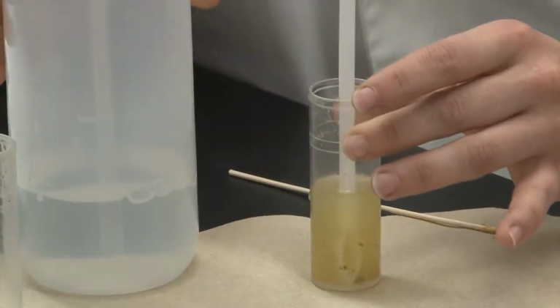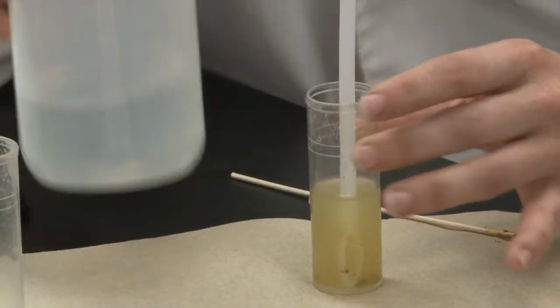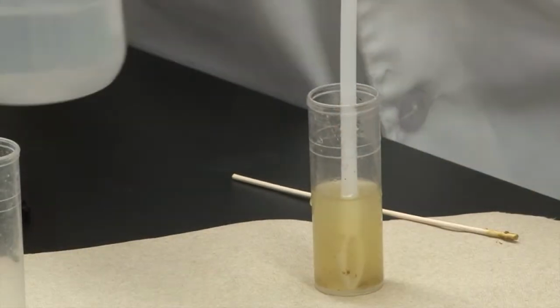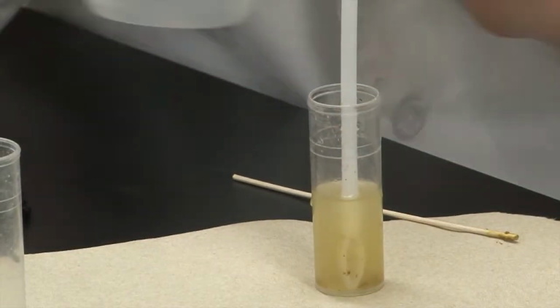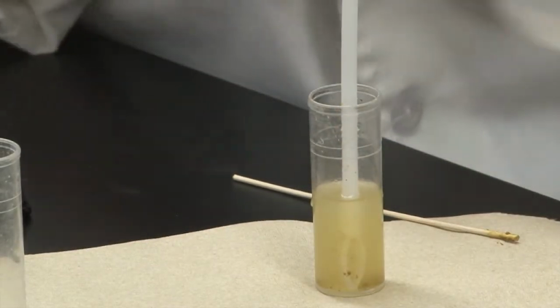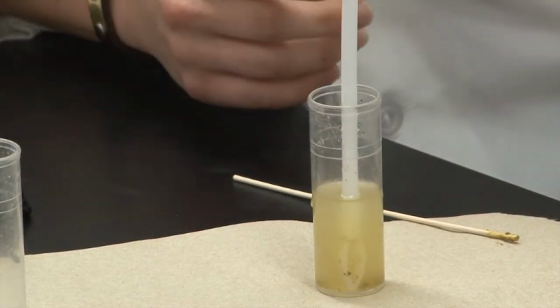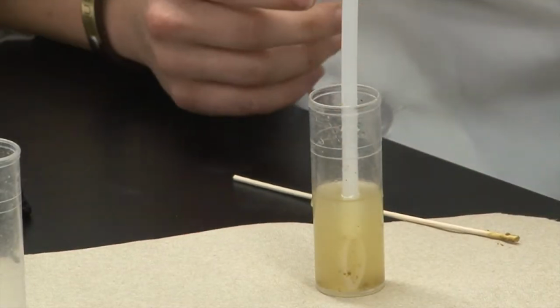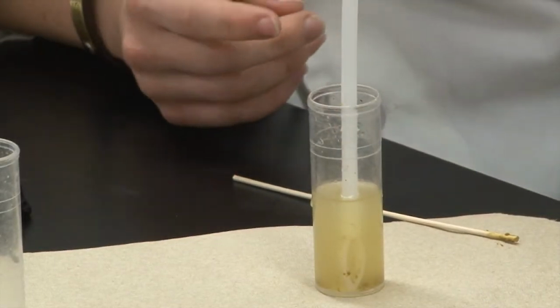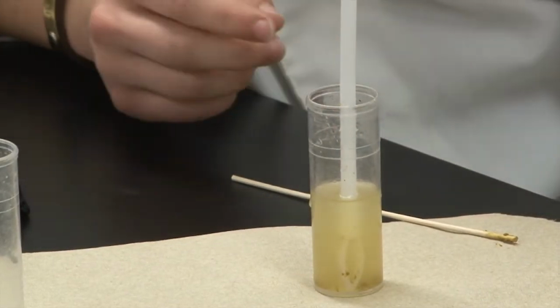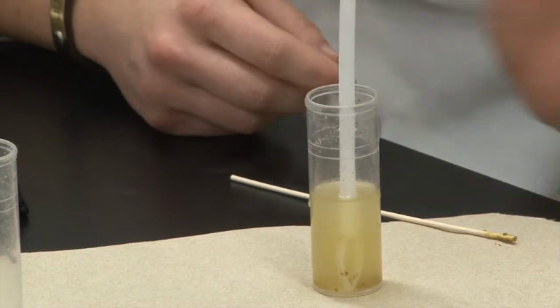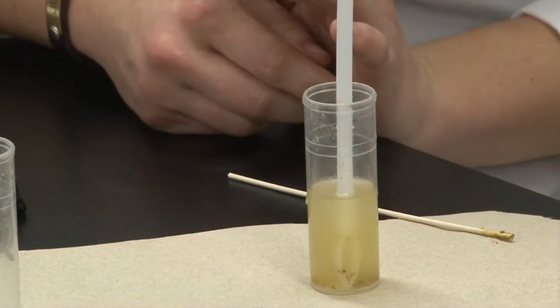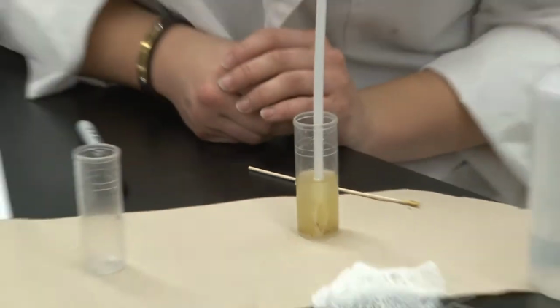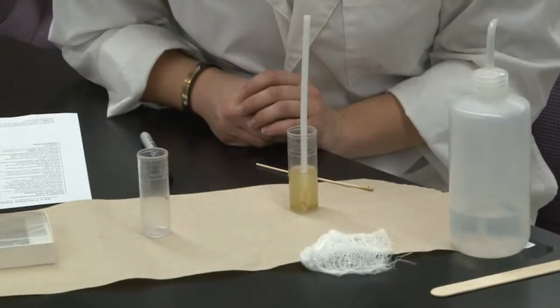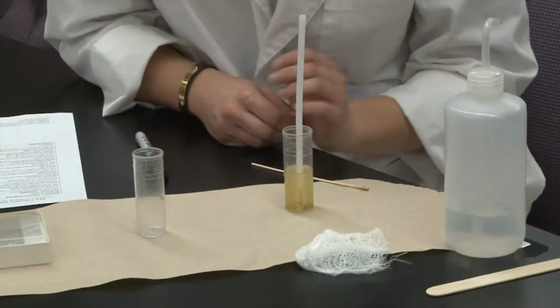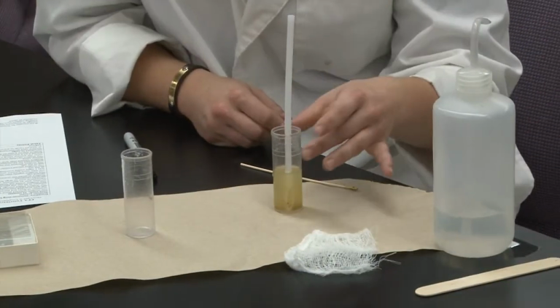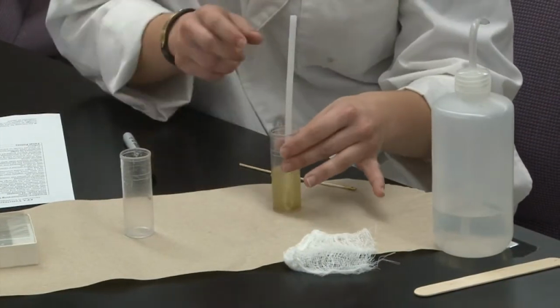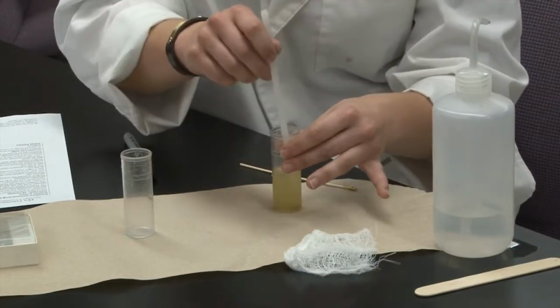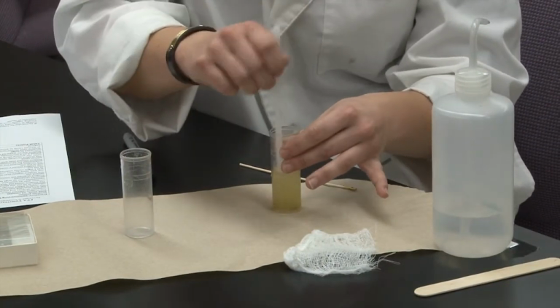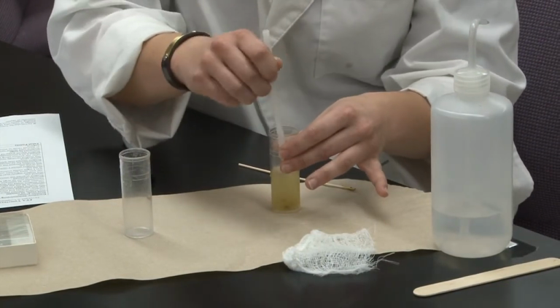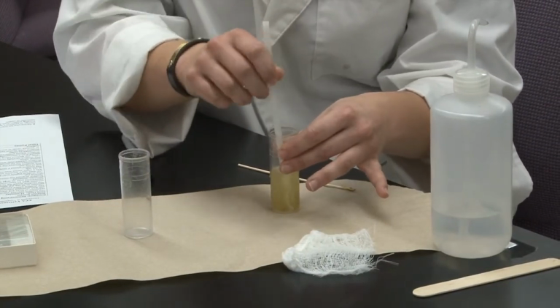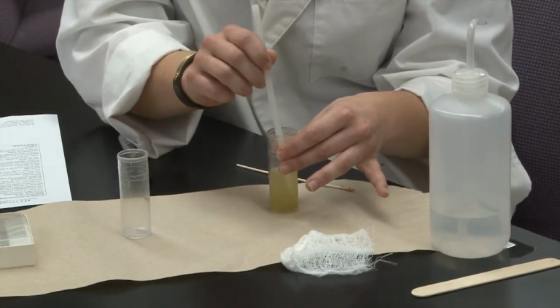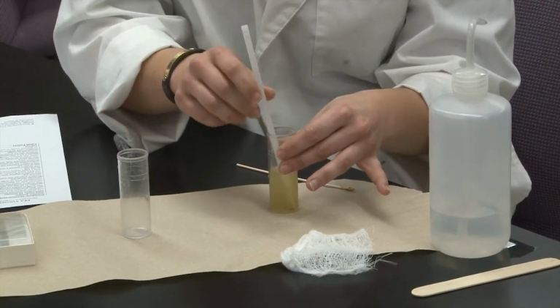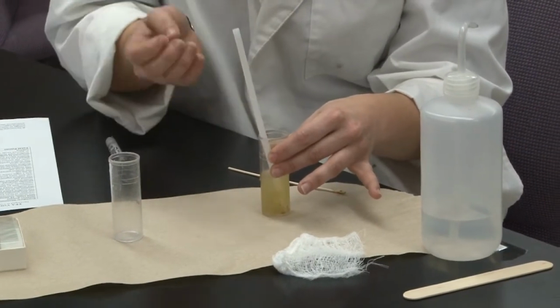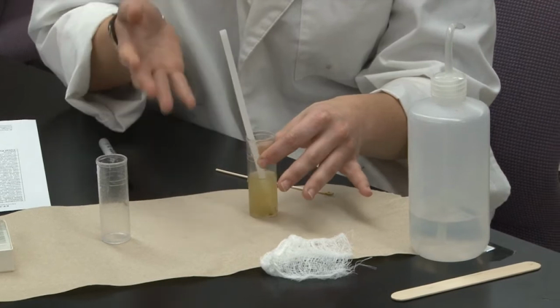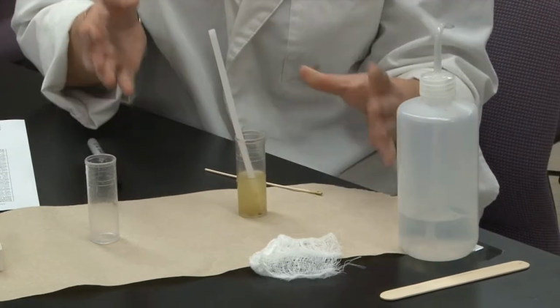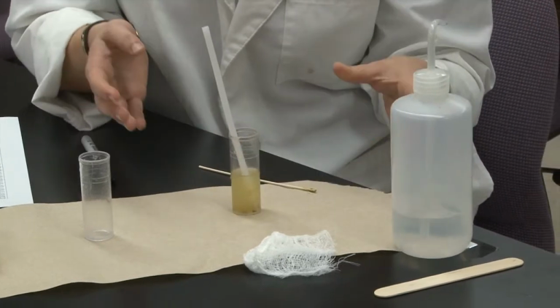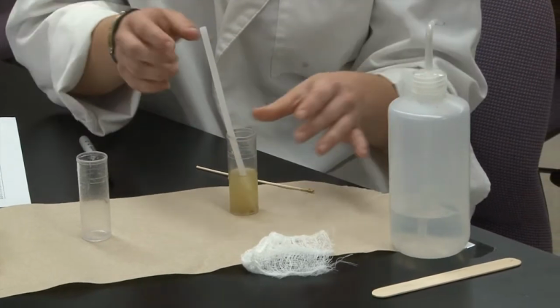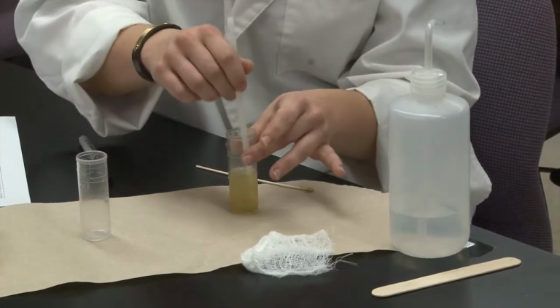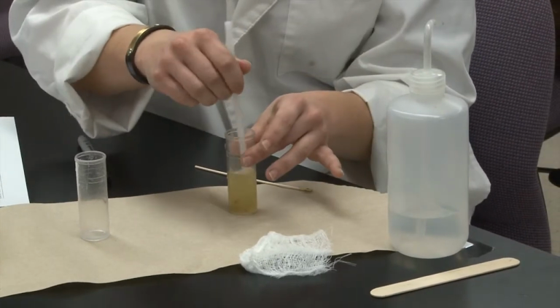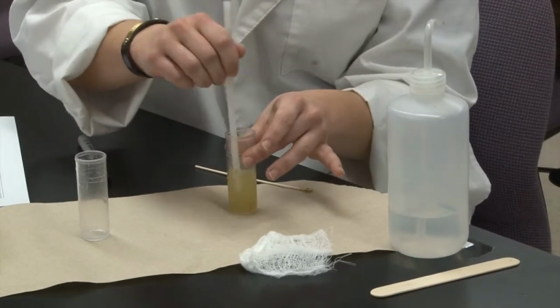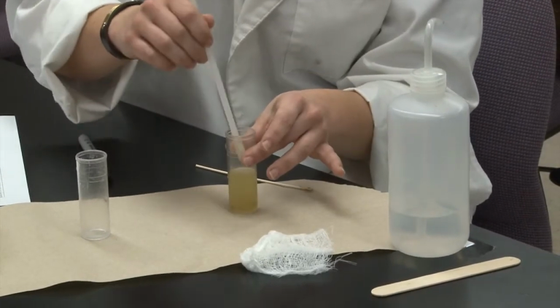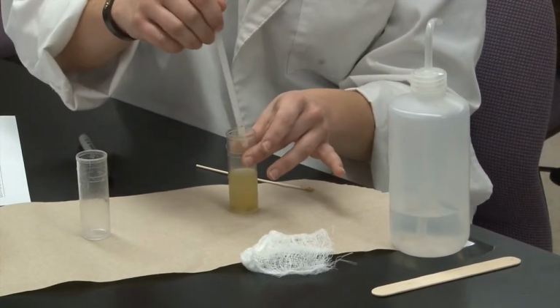This is a dog sample, so there's not a lot of debris in it. But if it had come from a ruminant like a cow or a goat, or even from a horse — an animal that eats a lot of hay — you'll see lots of big chunks of debris in your sample. So you're going to want to get rid of that.